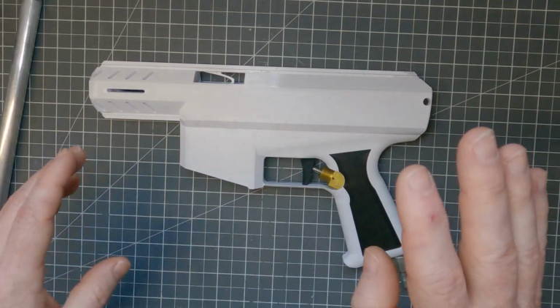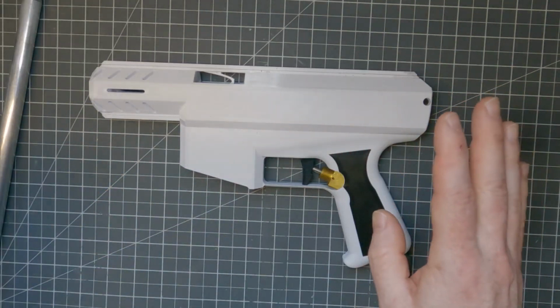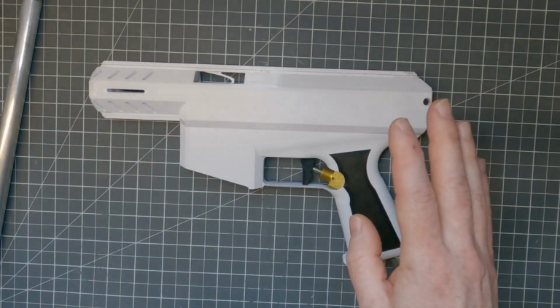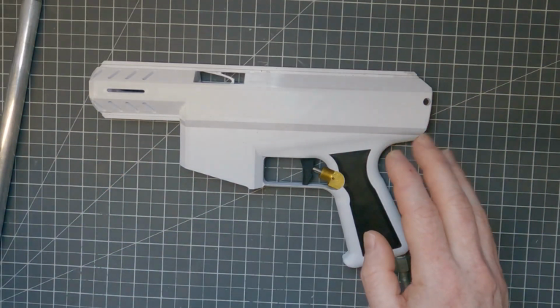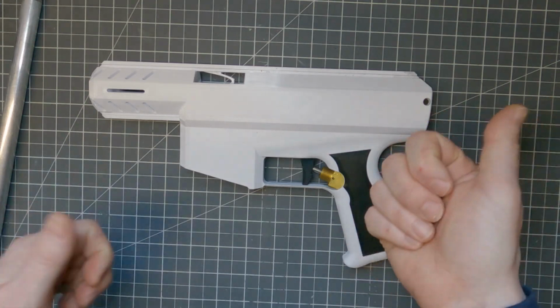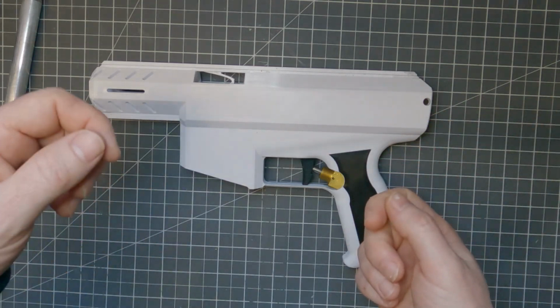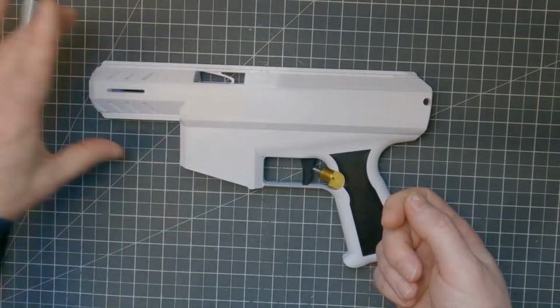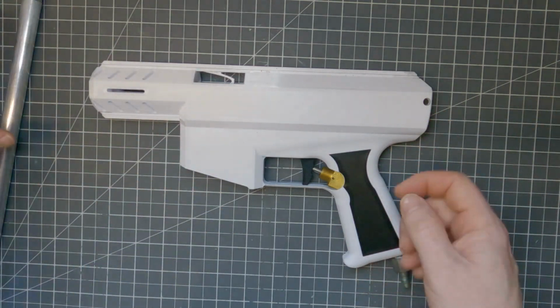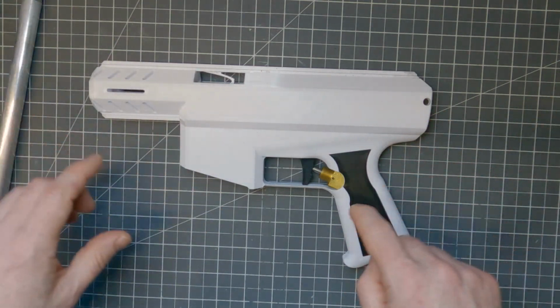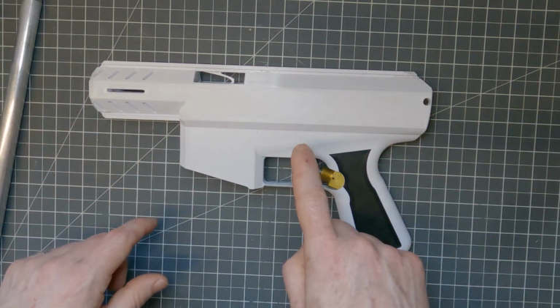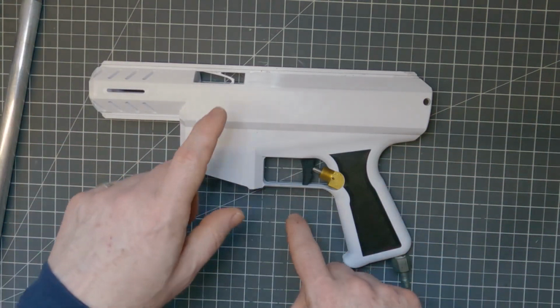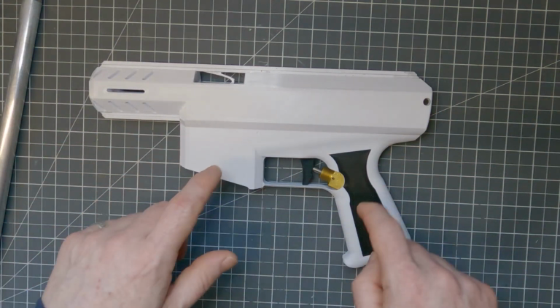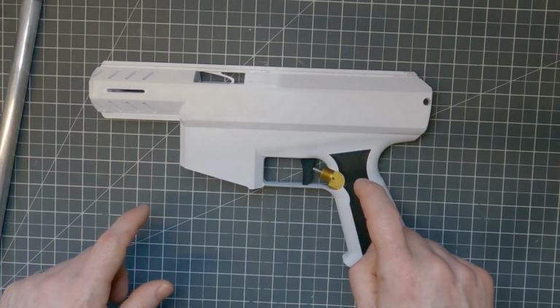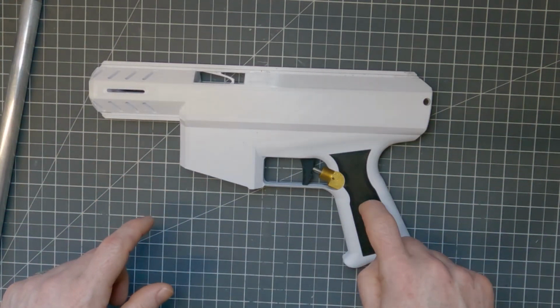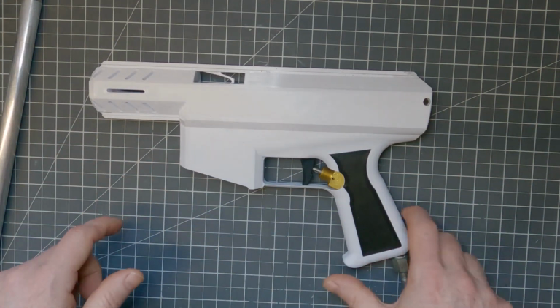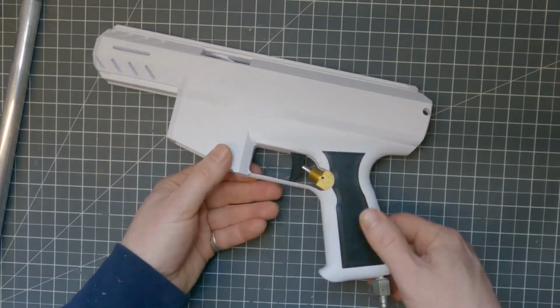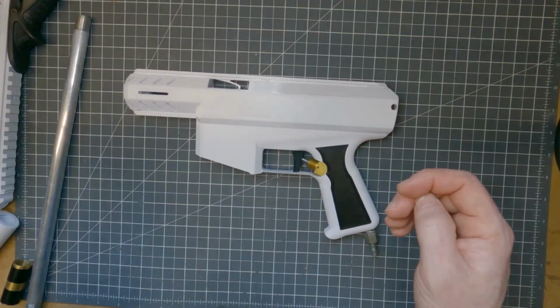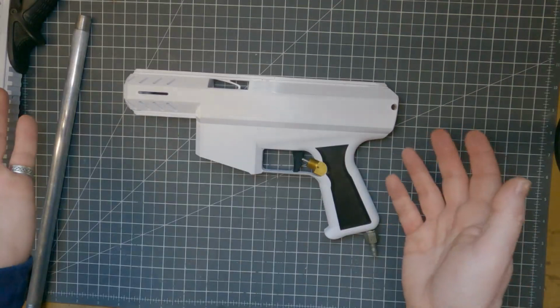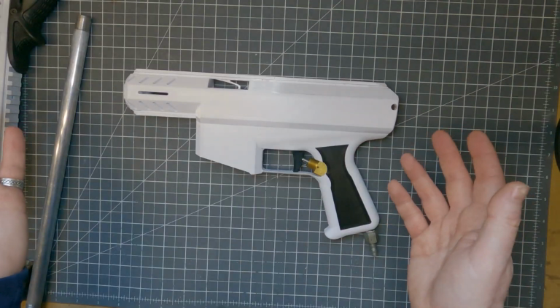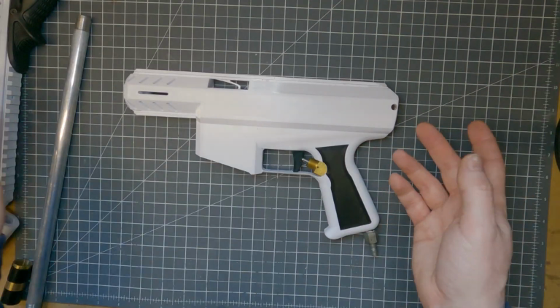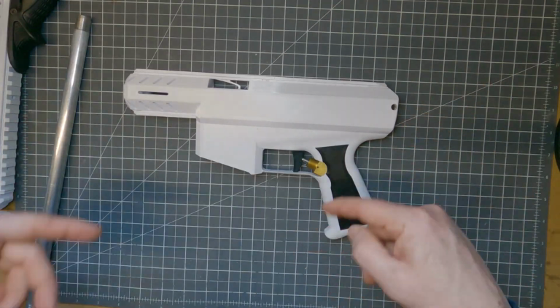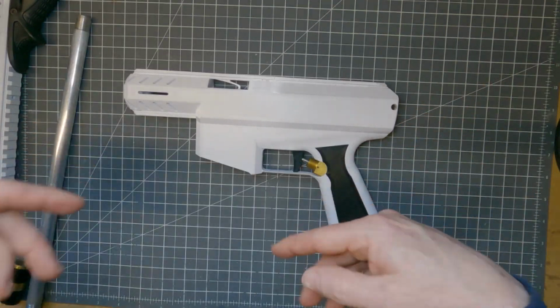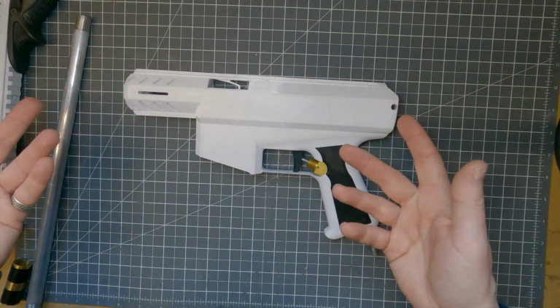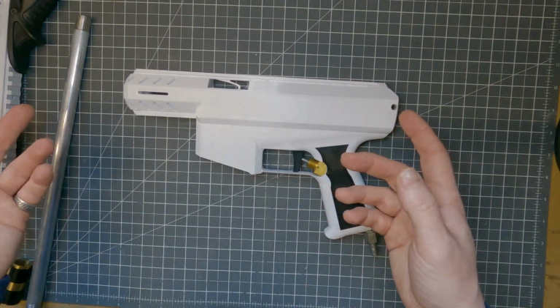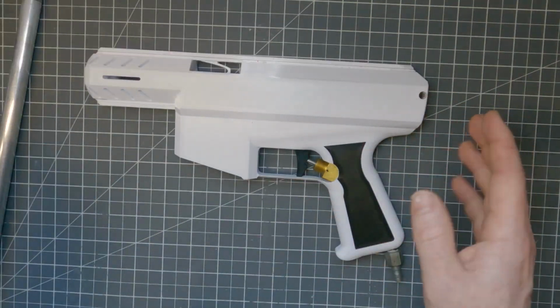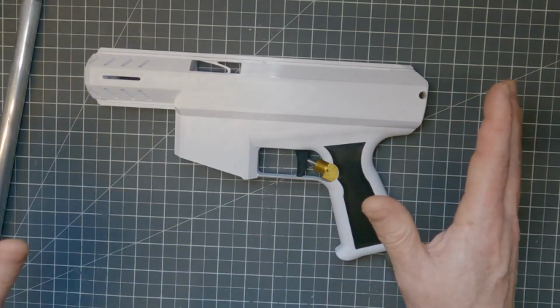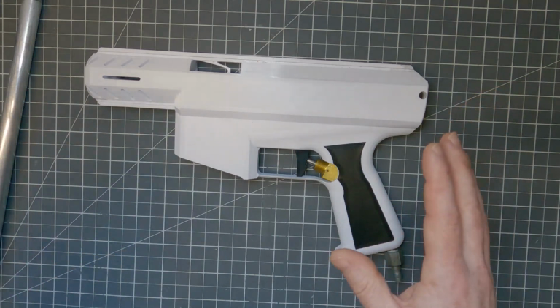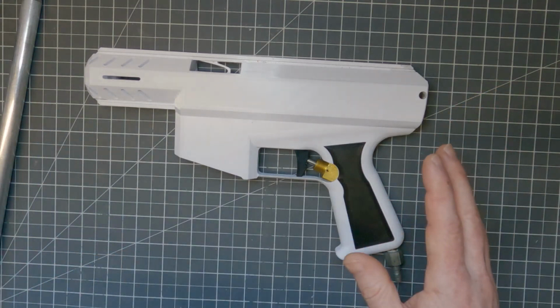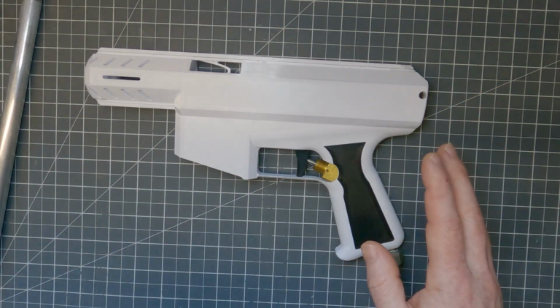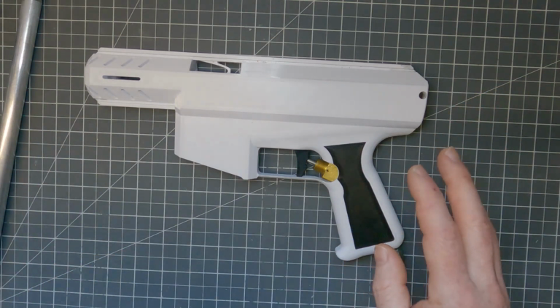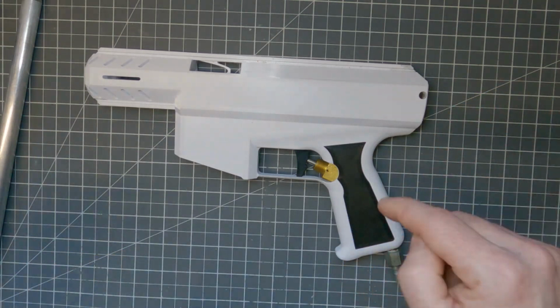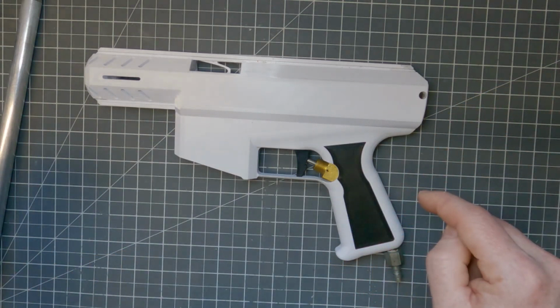The other components — like the stock, the muzzle, the trigger mag release, and the grip plates — are found on Thingiverse, and they're free to use and free to modify. I'll put a link to both the Etsy and the Thingiverse pages in the description below.